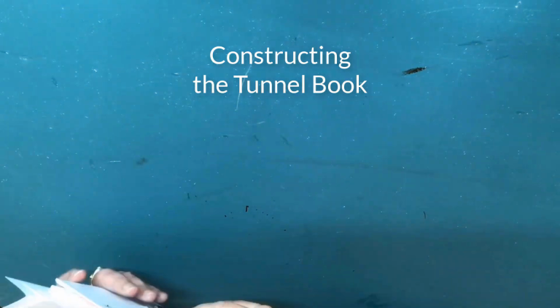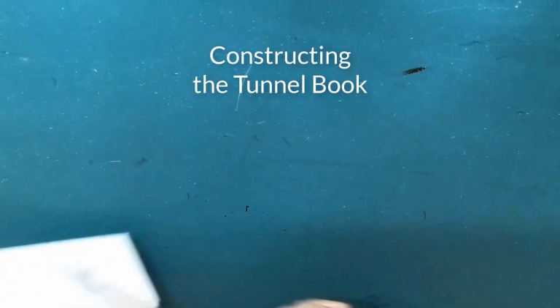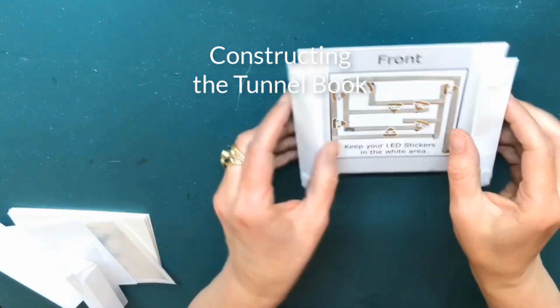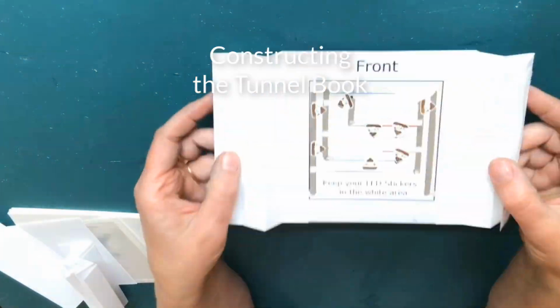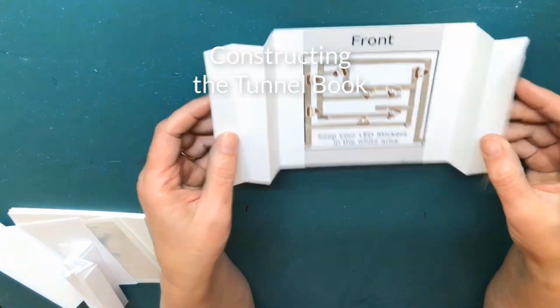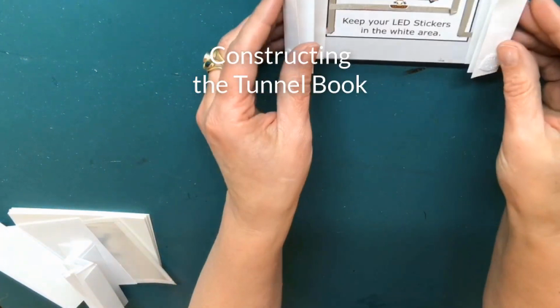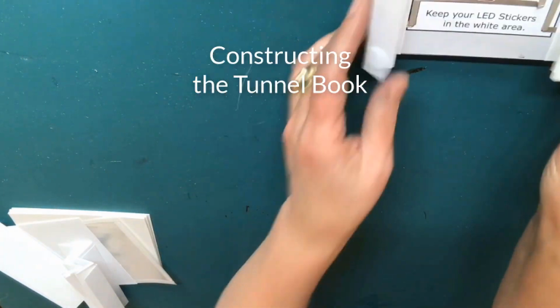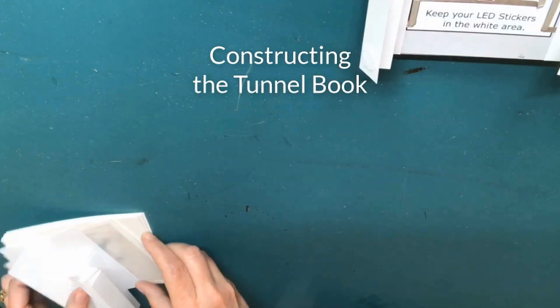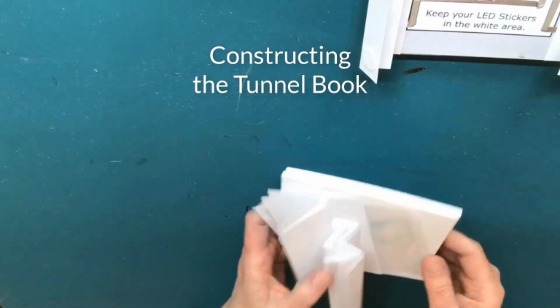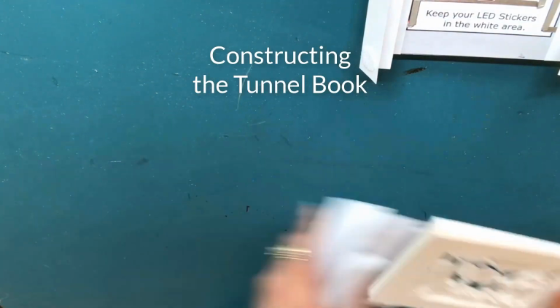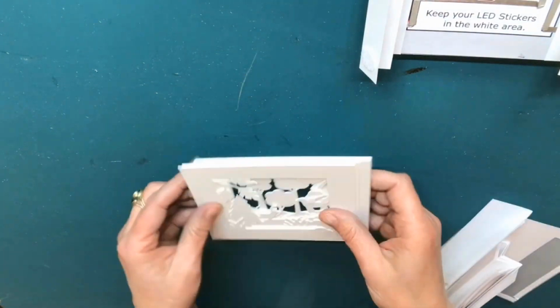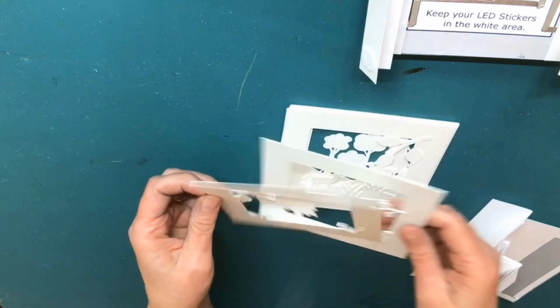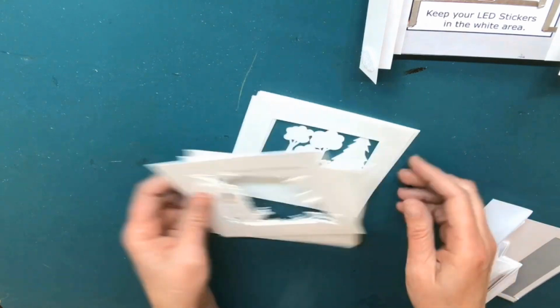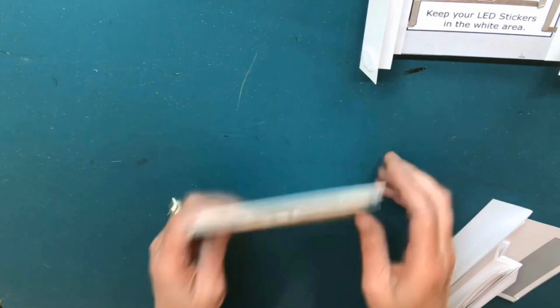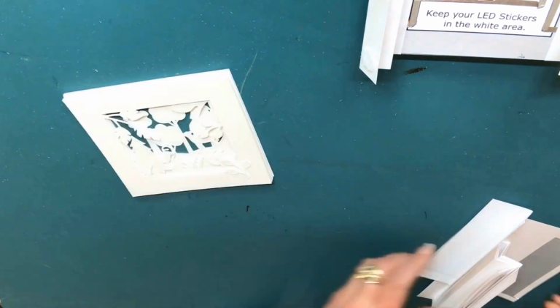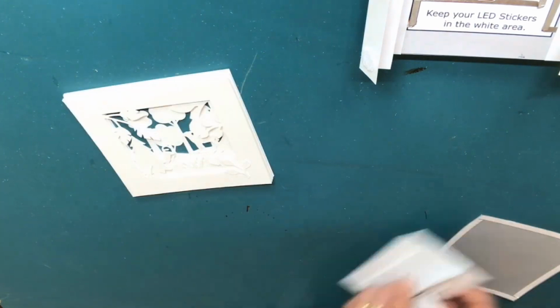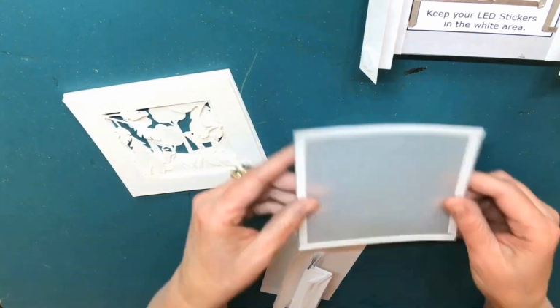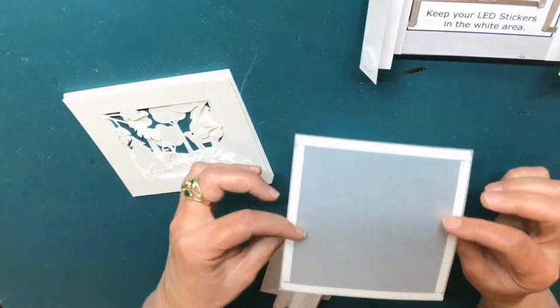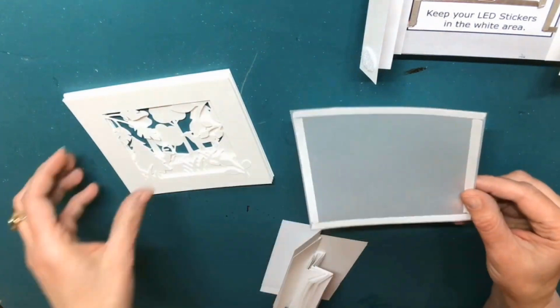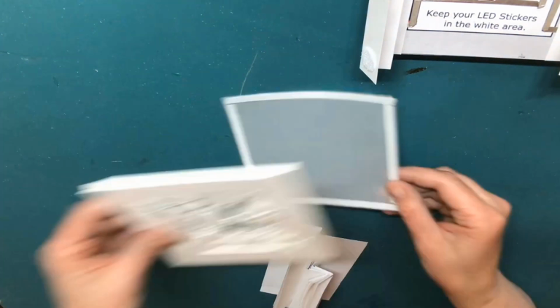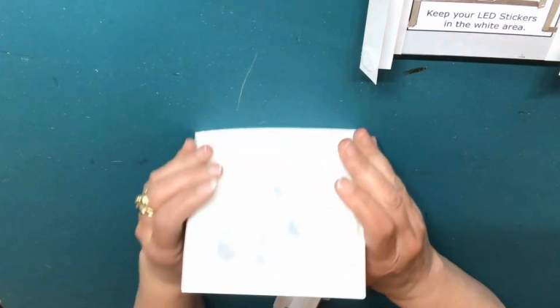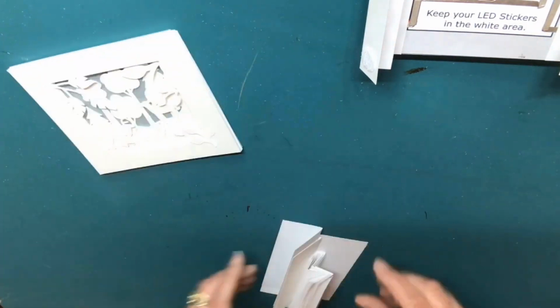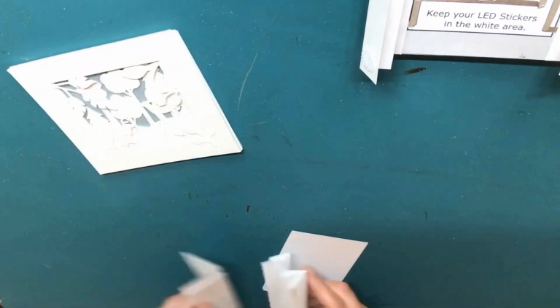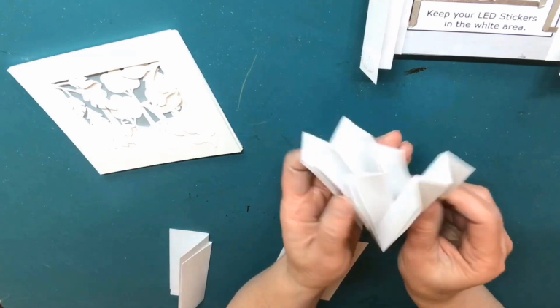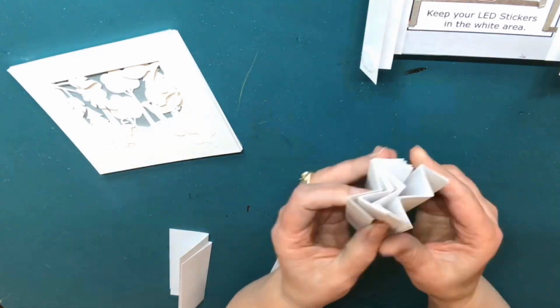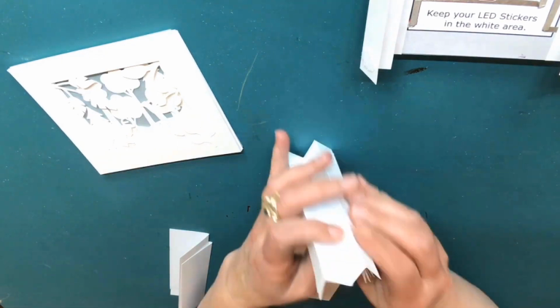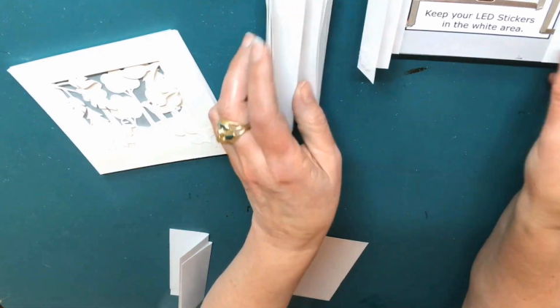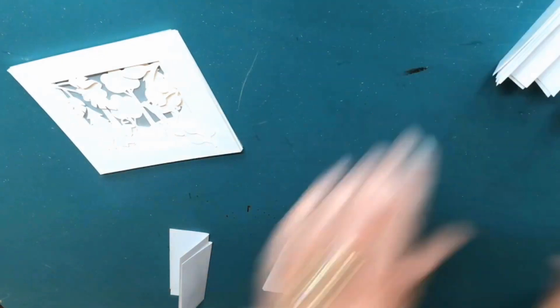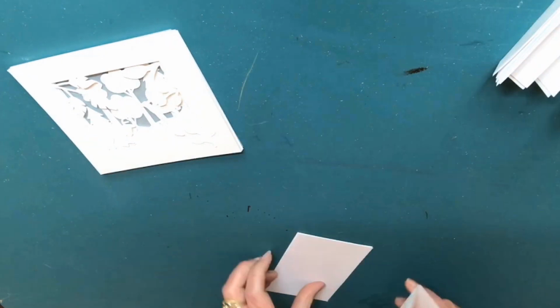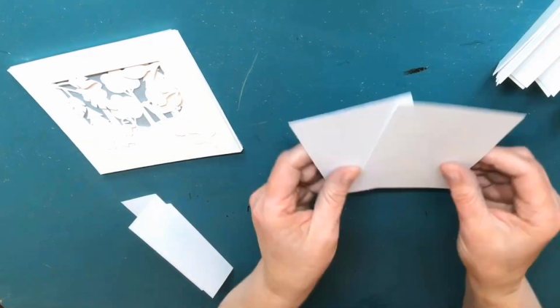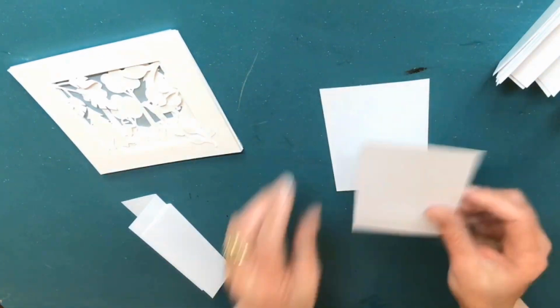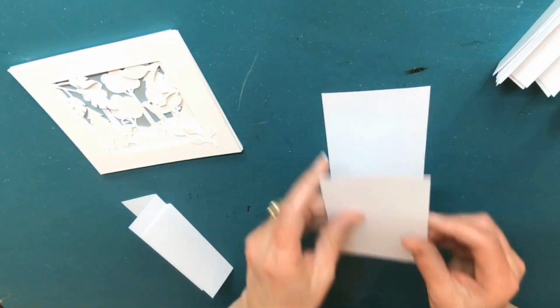Once your circuit has been completed, it's time to construct the tunnel book itself. Off camera, I added double-sided tape to the front of a 5x5 square glassine, which will be attached to the last layer of the tunnel book to help diffuse the light.